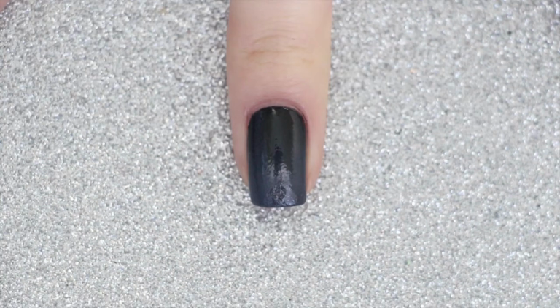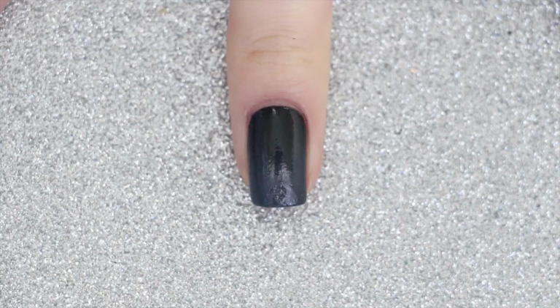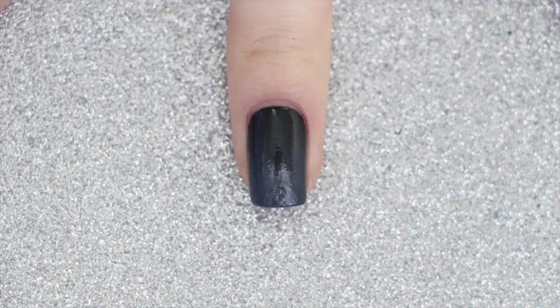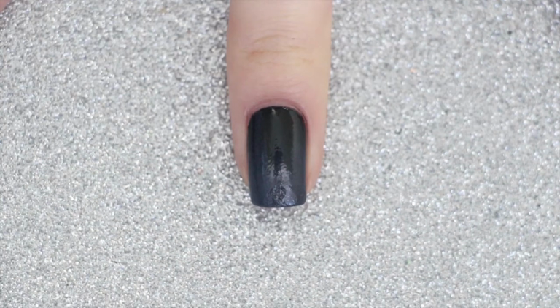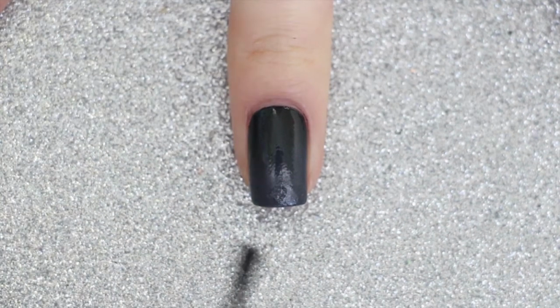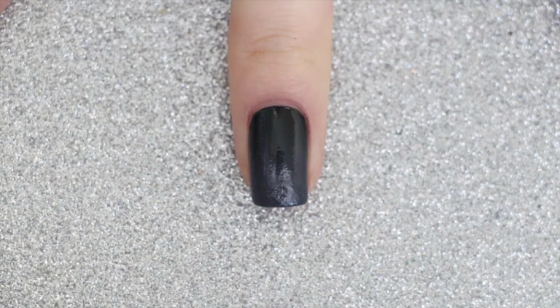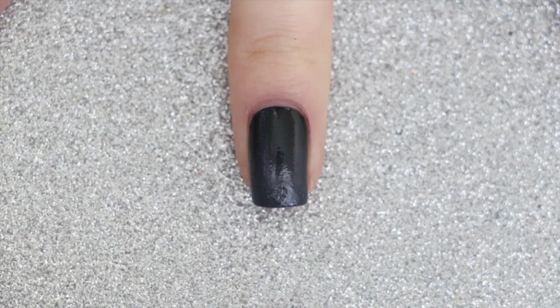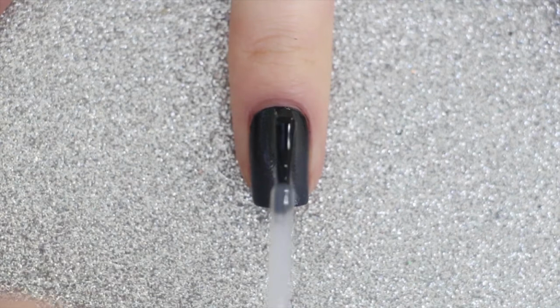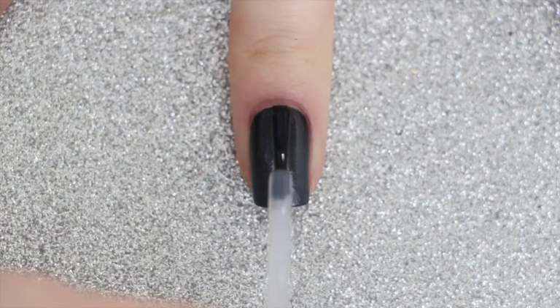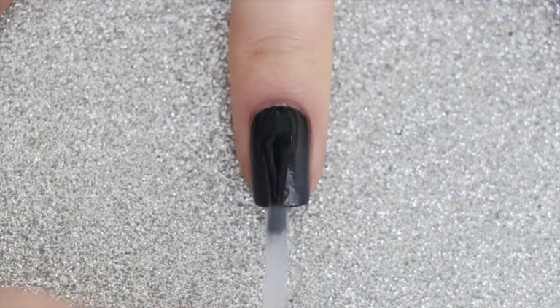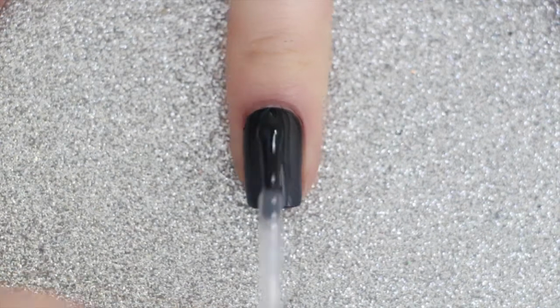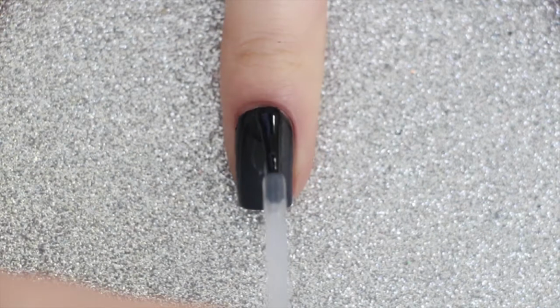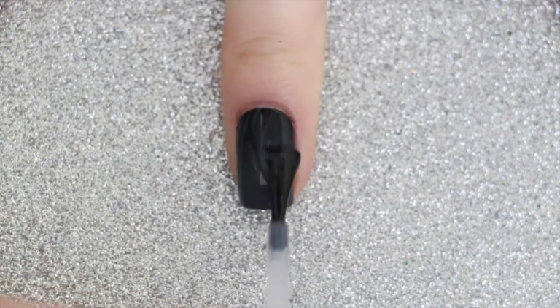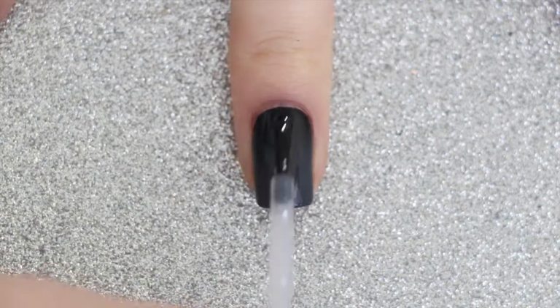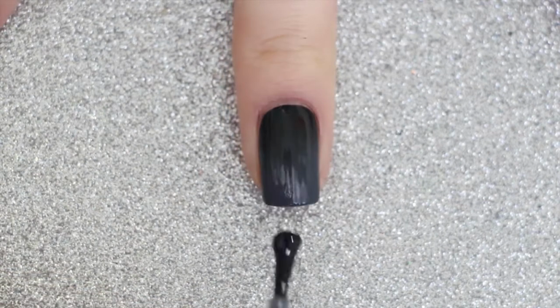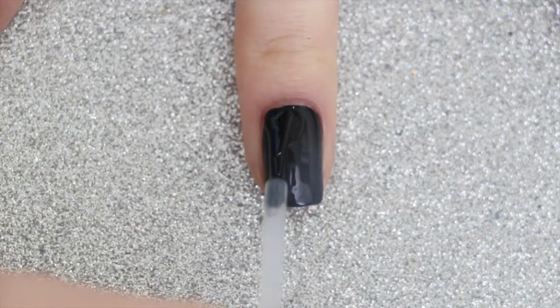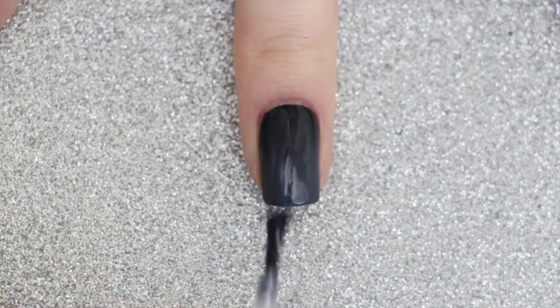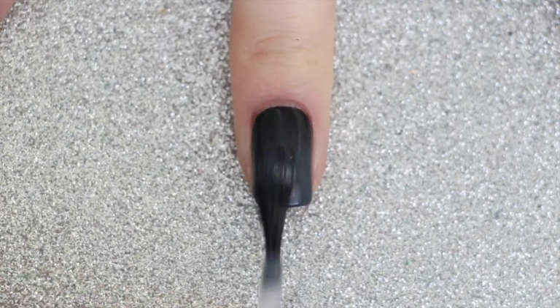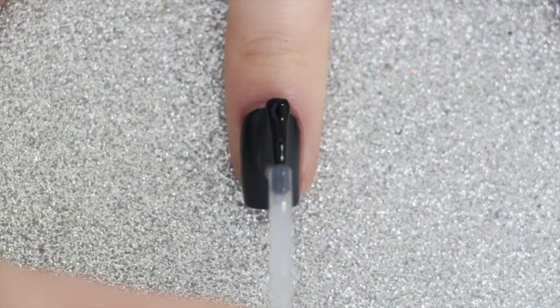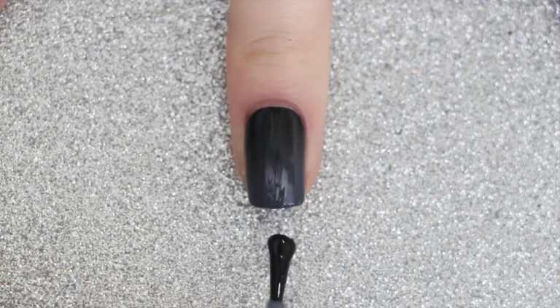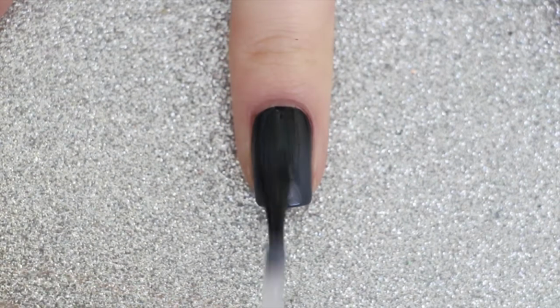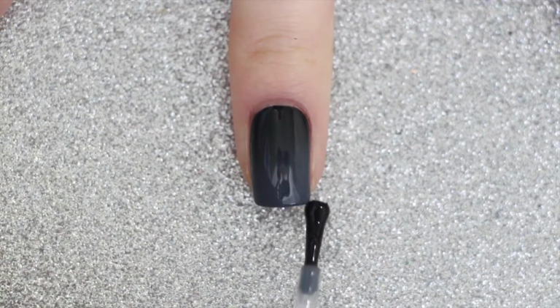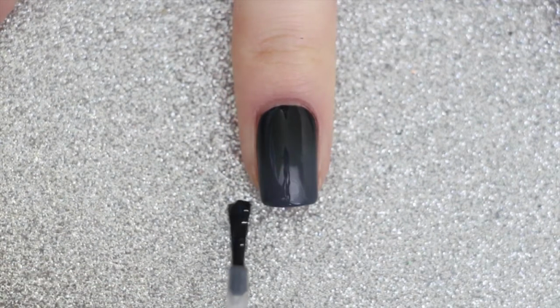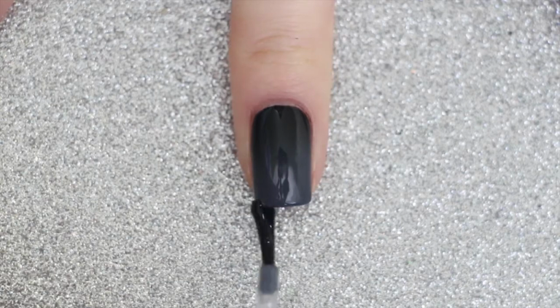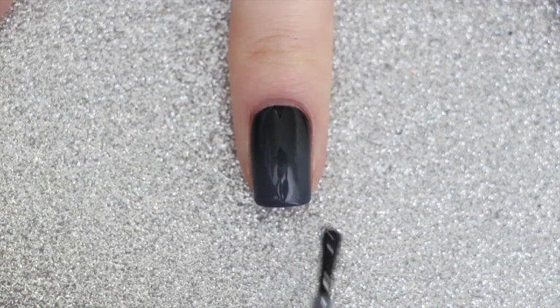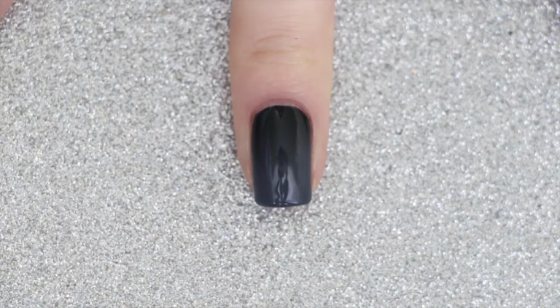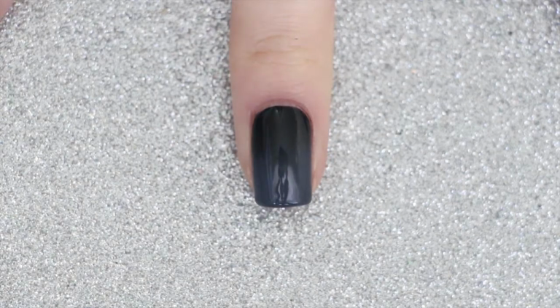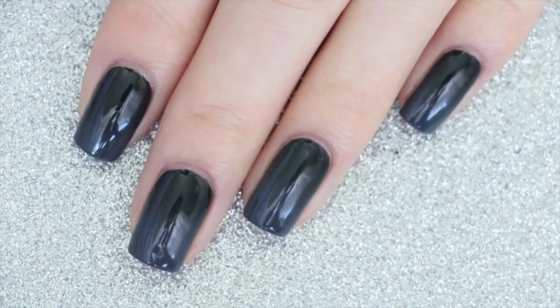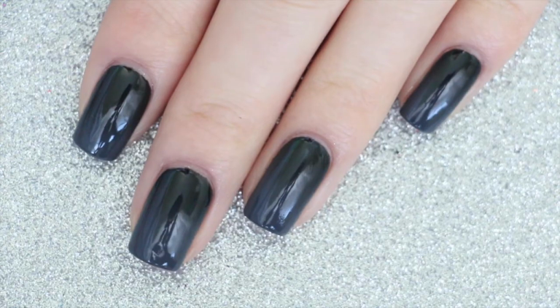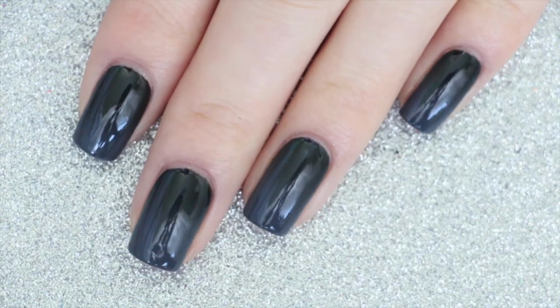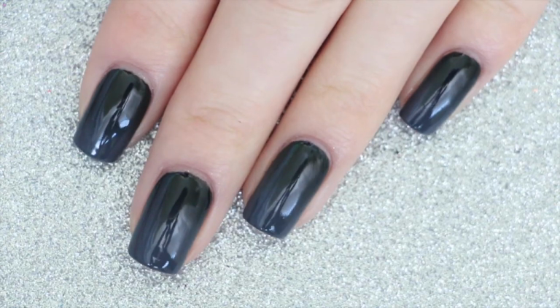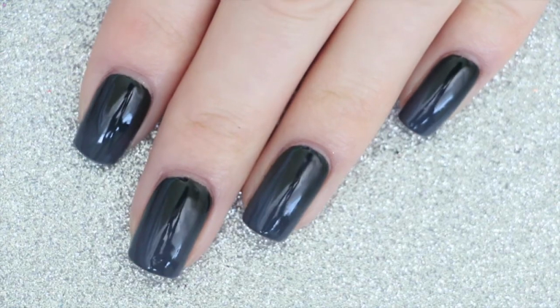Last but not least apply a fast drying top coat to smooth out the gradient and you're done. And here's the finished design.